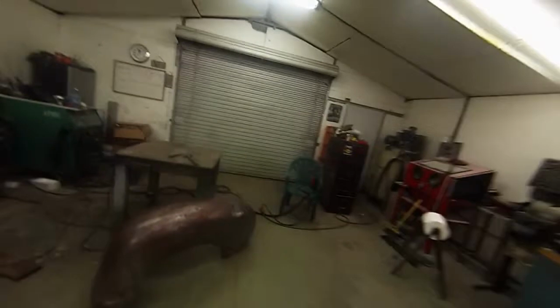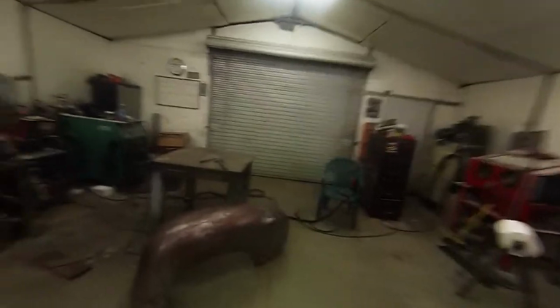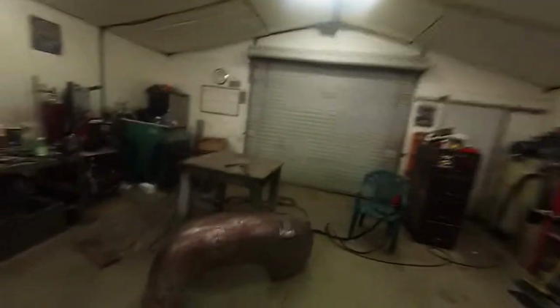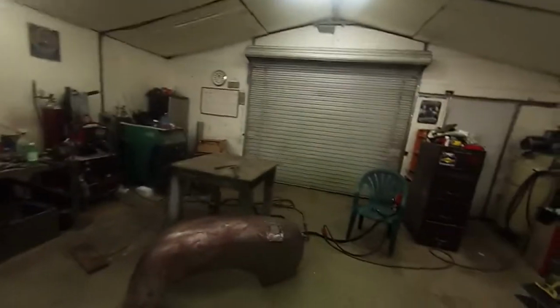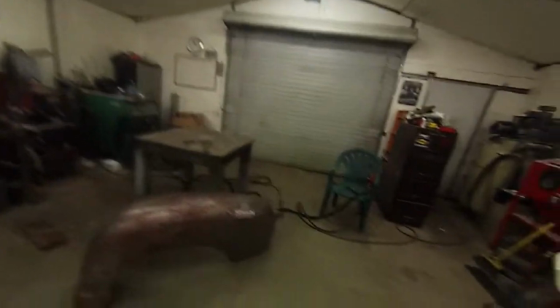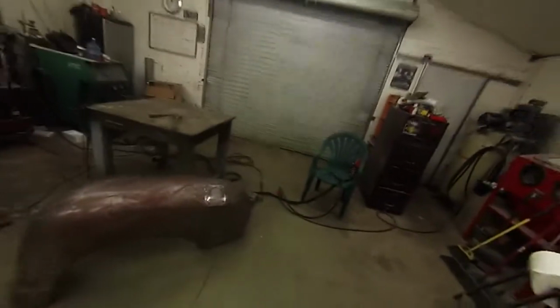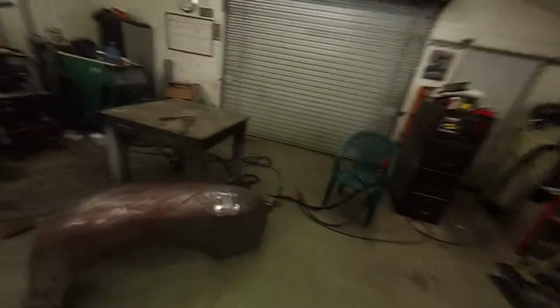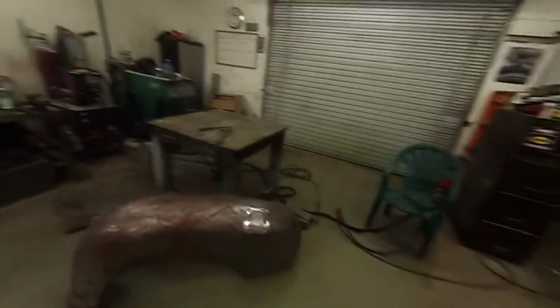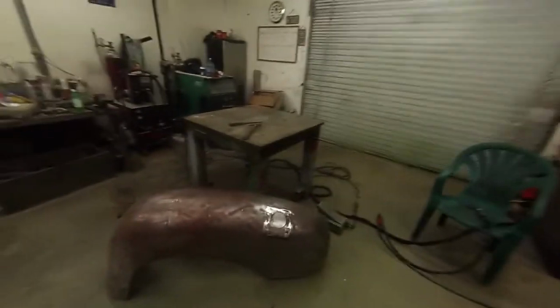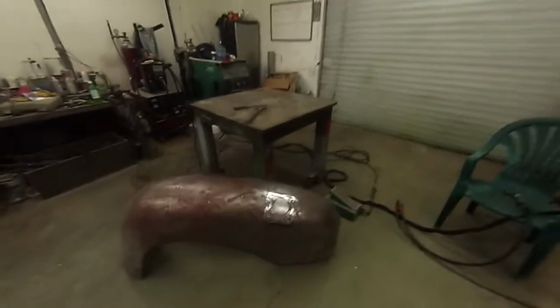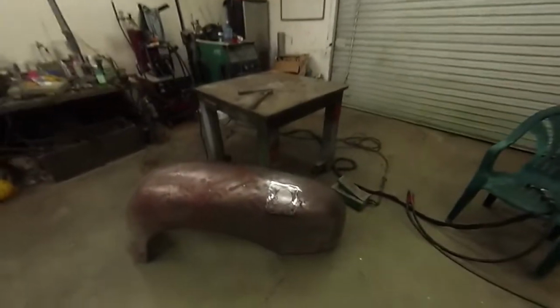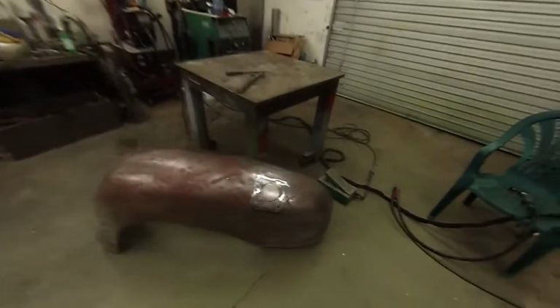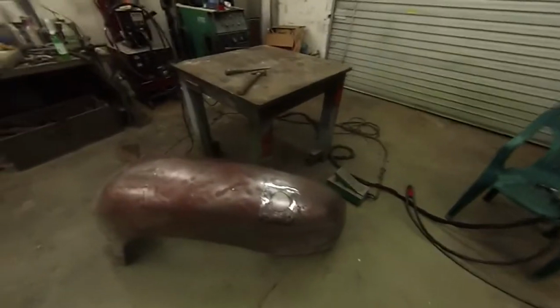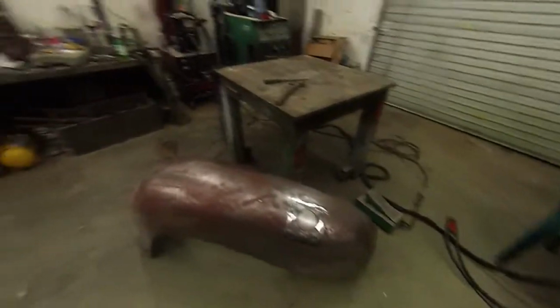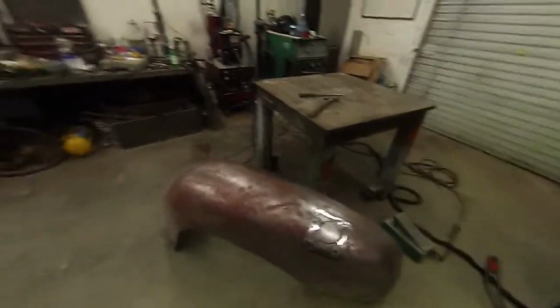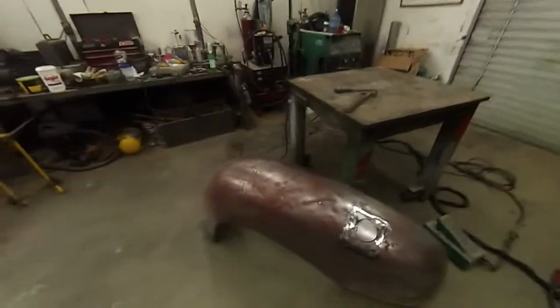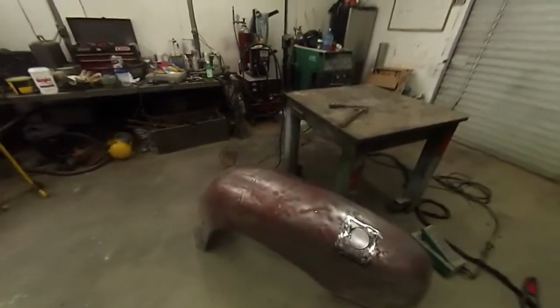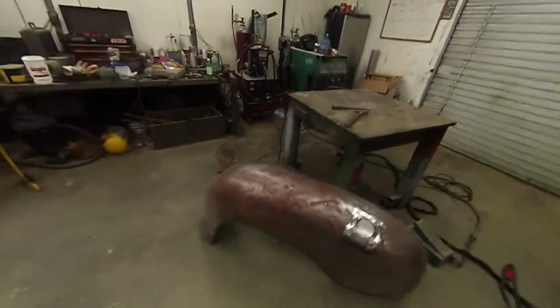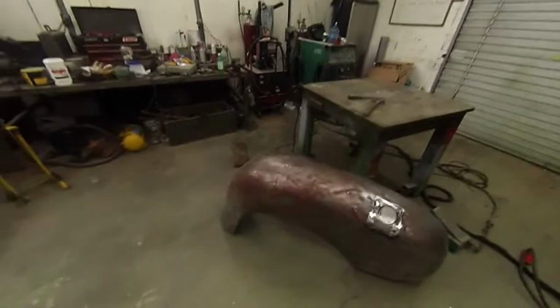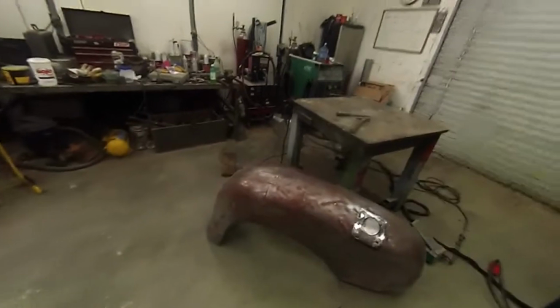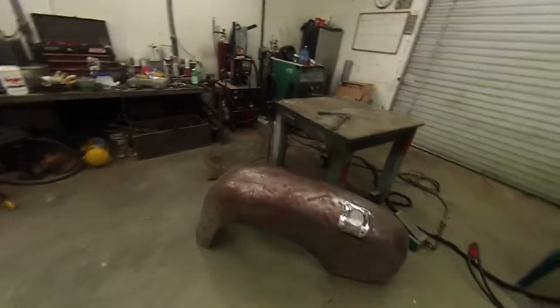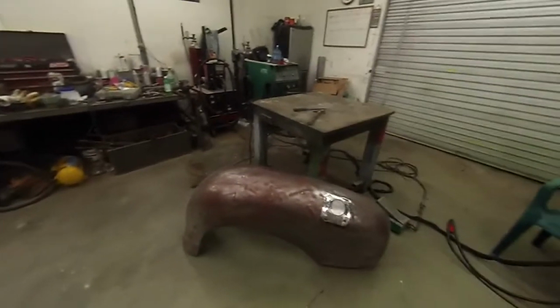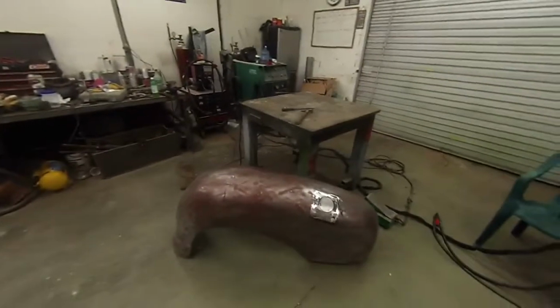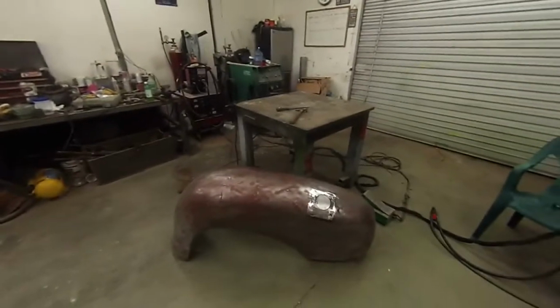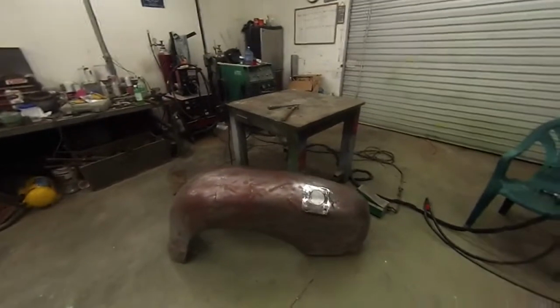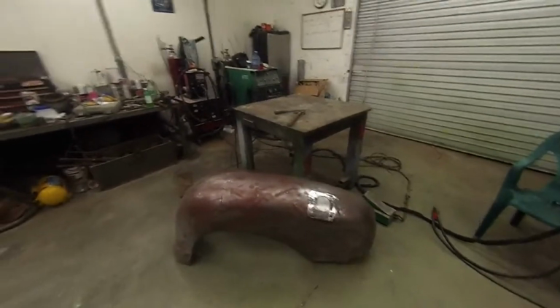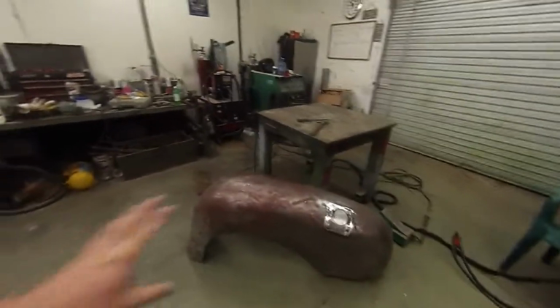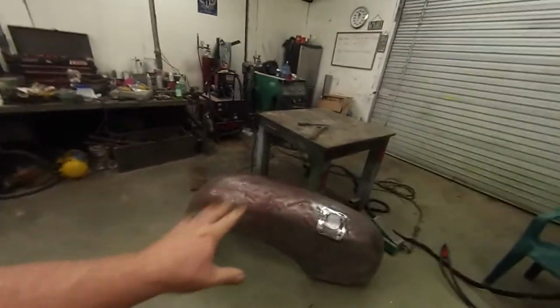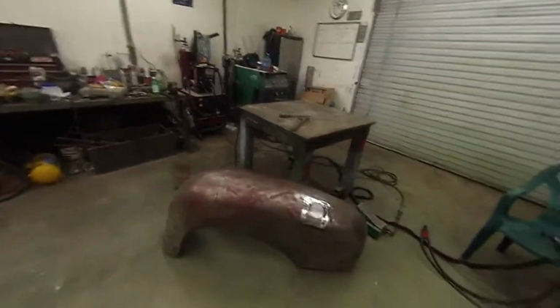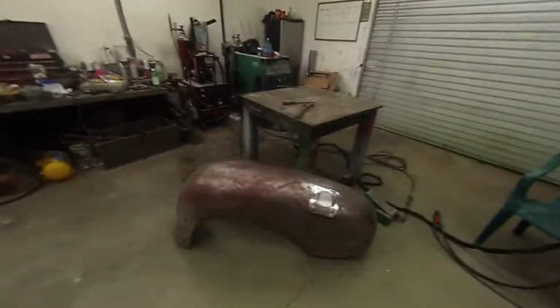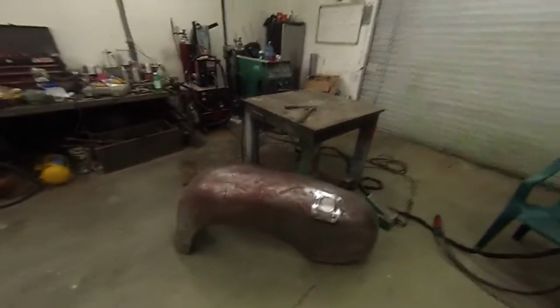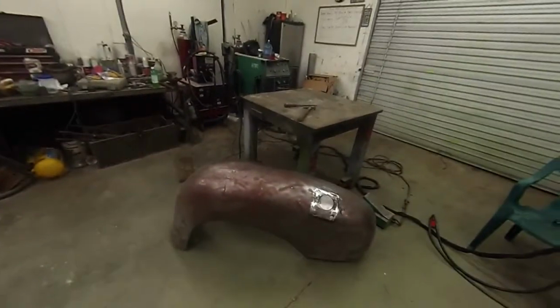Today what we're working on, we're going to be Bondoing this panel here that you see in front of us.